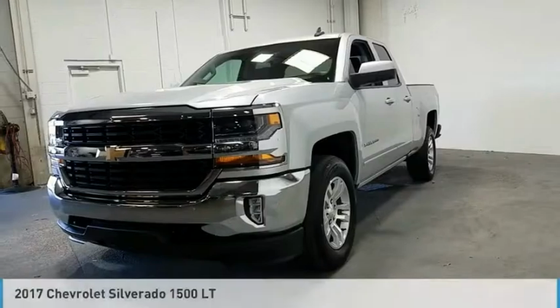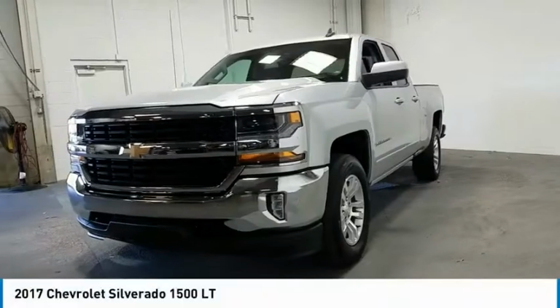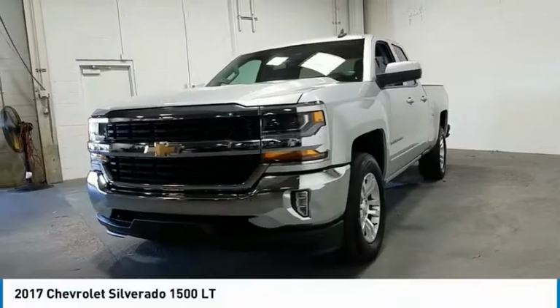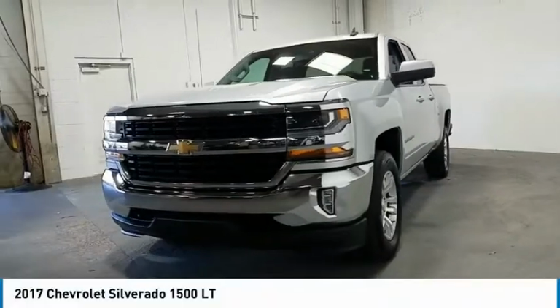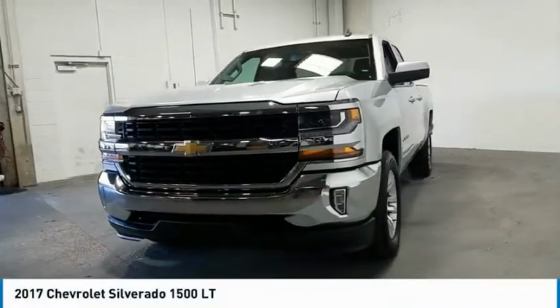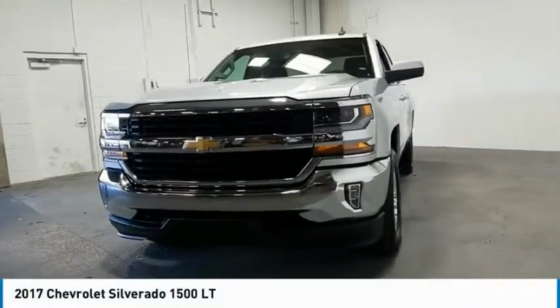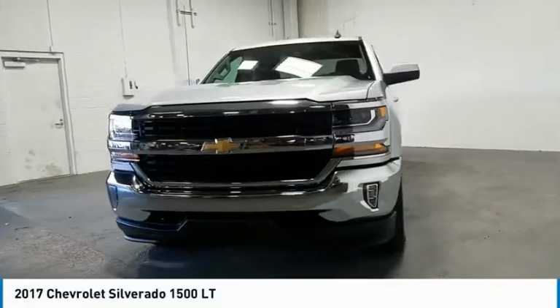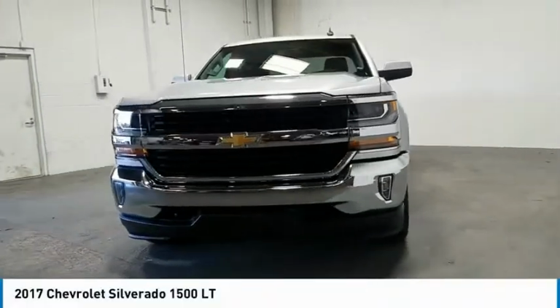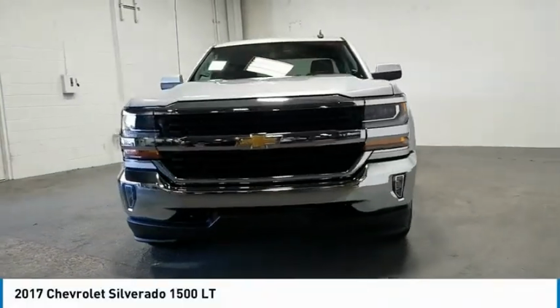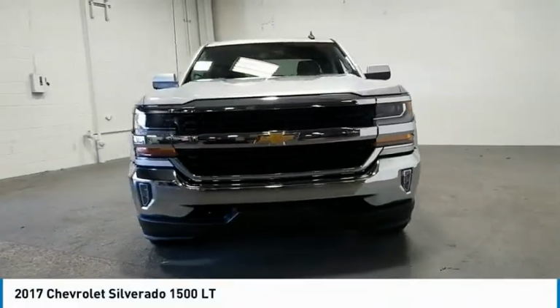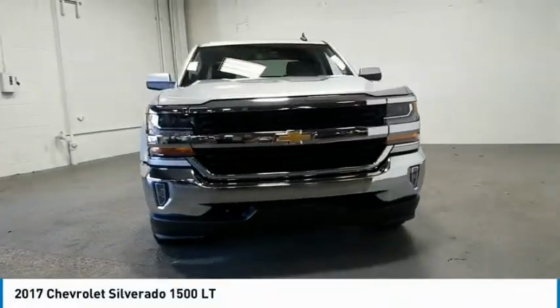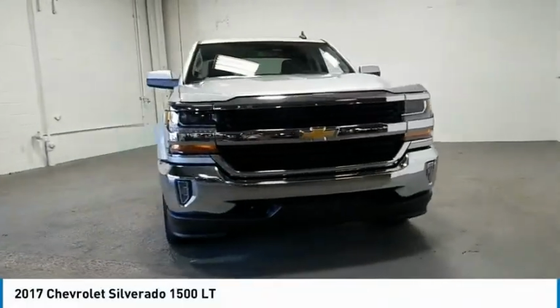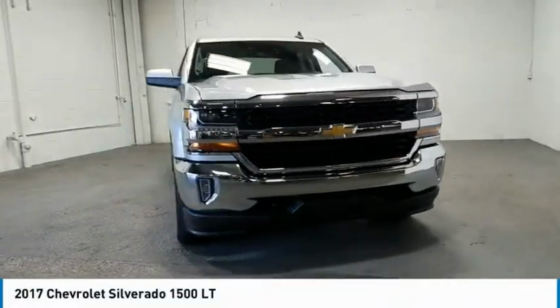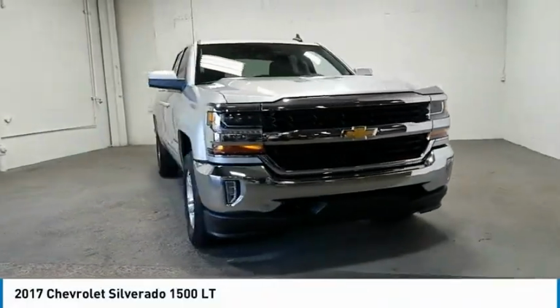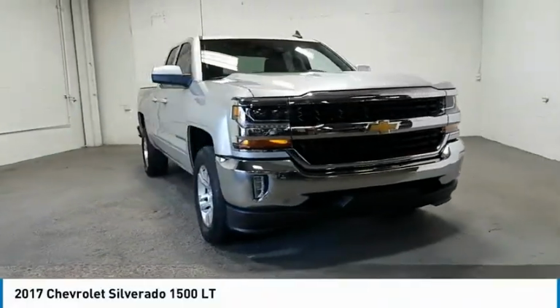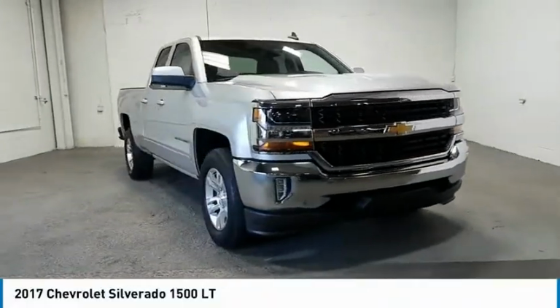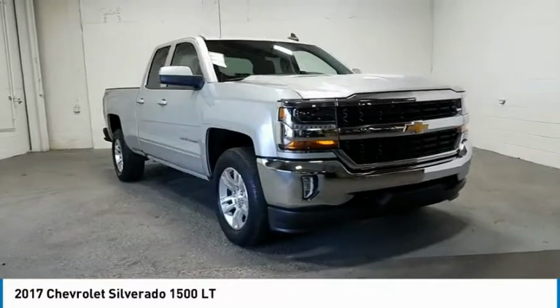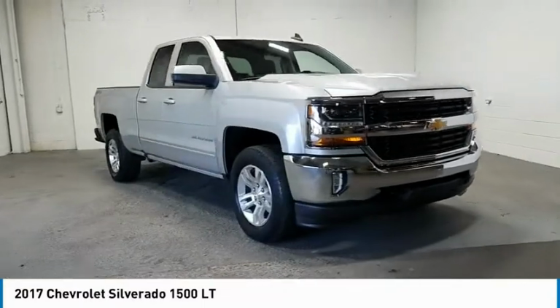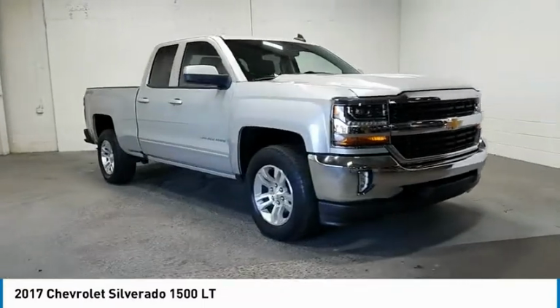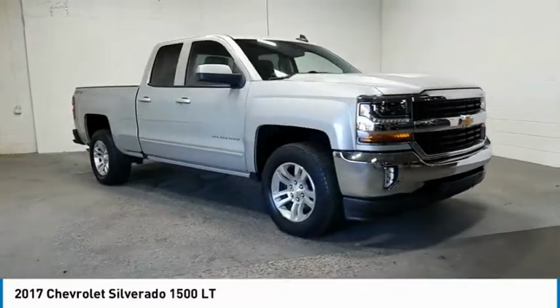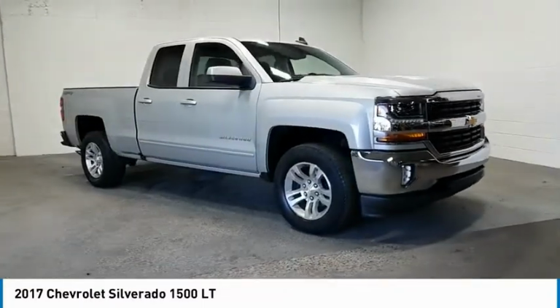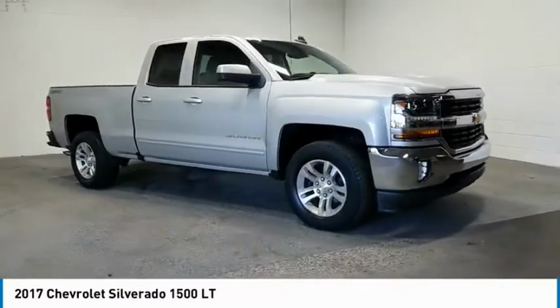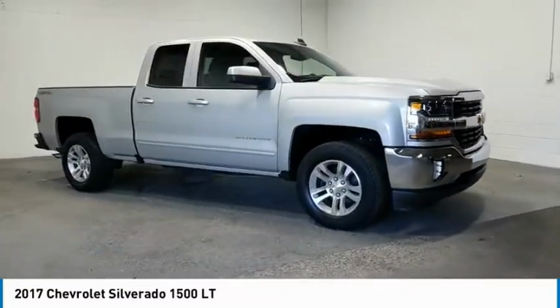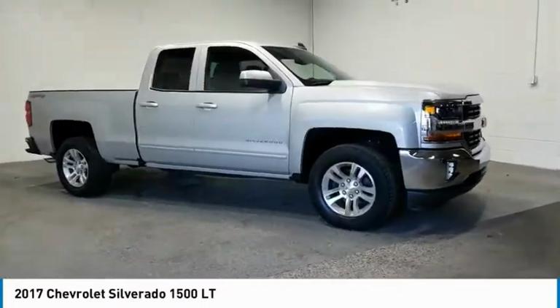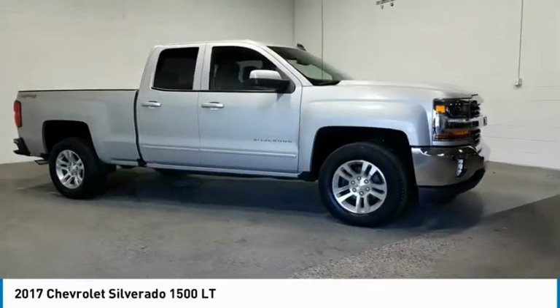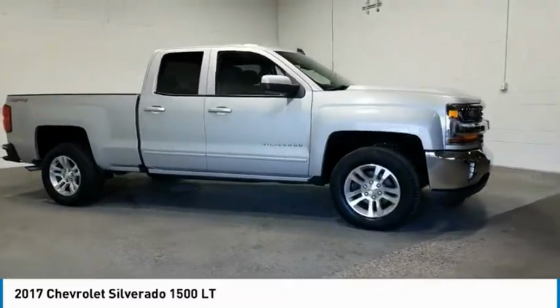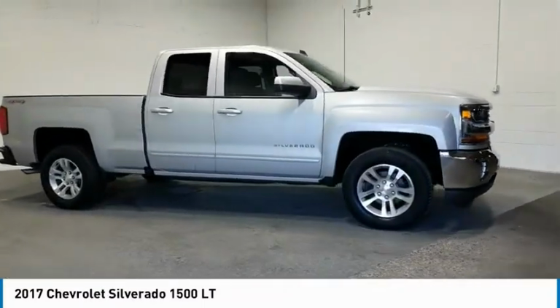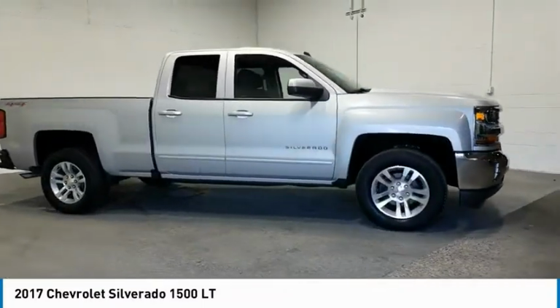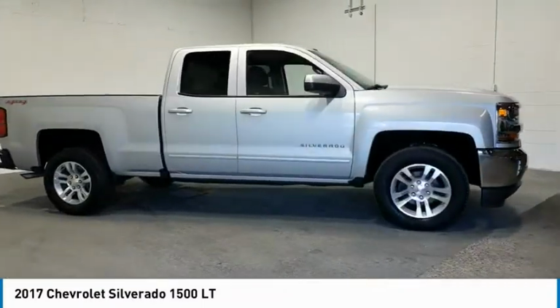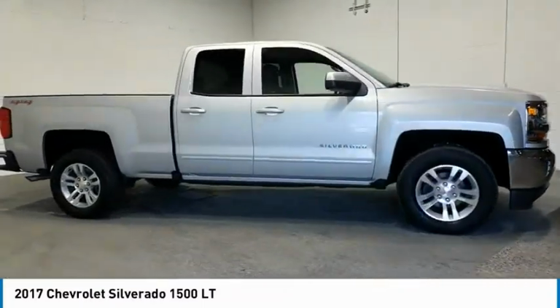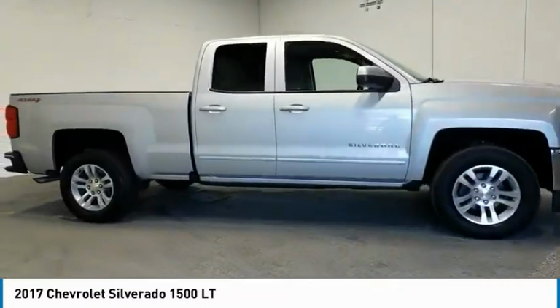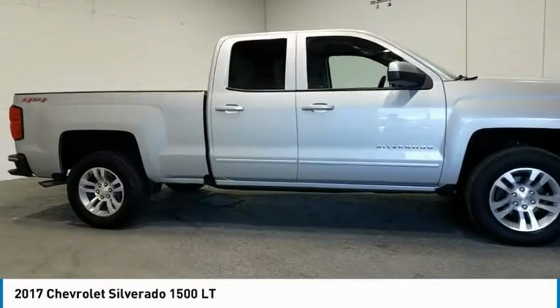We are pleased to show you the 2017 Silverado 1500. The Chevy Silverado 1500 has the lowest cost of ownership of any full-size pickup.